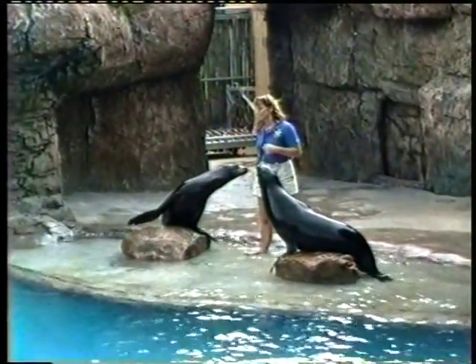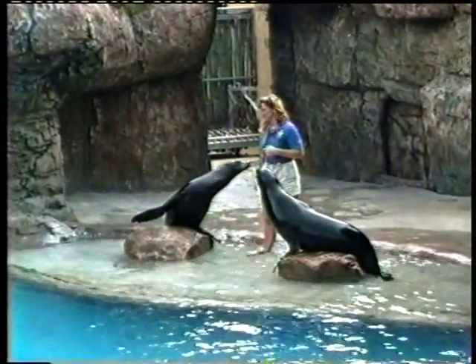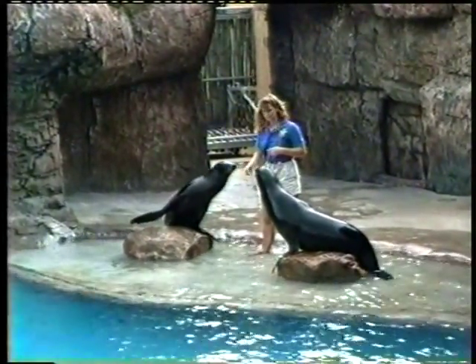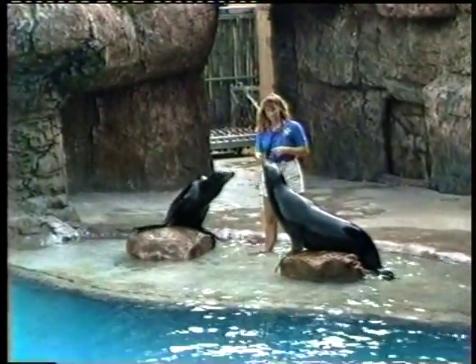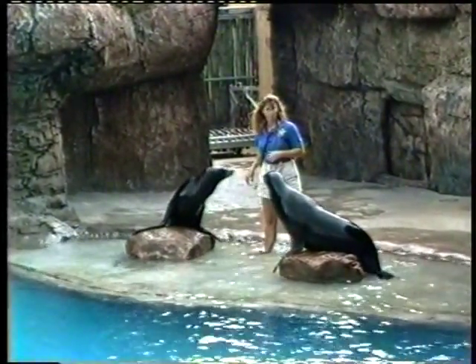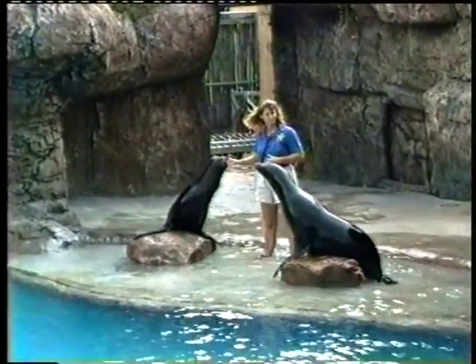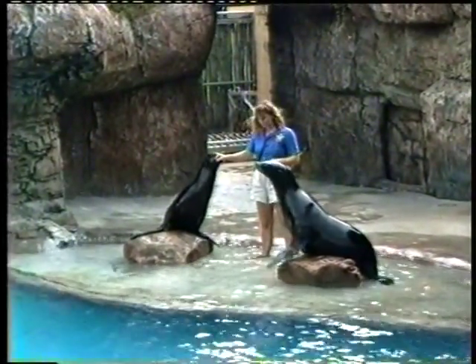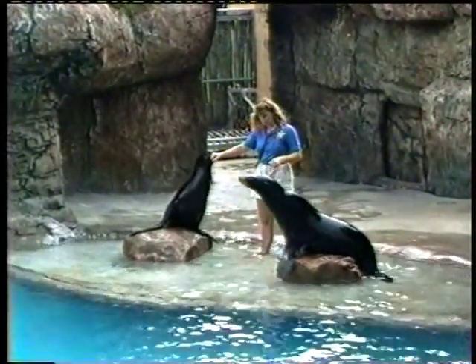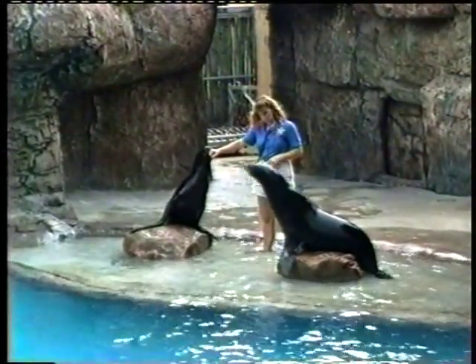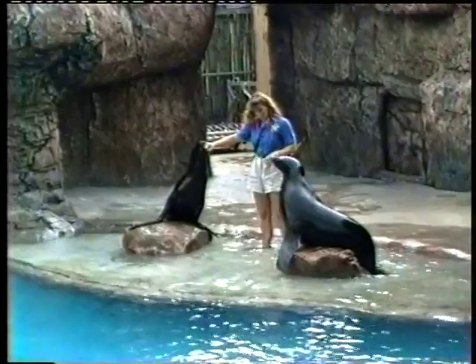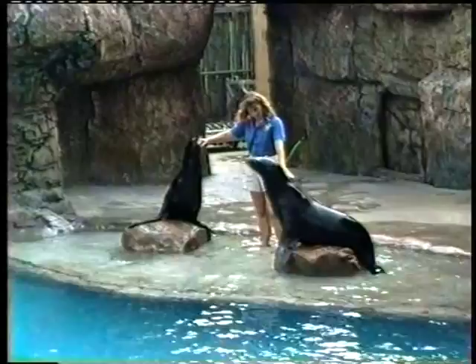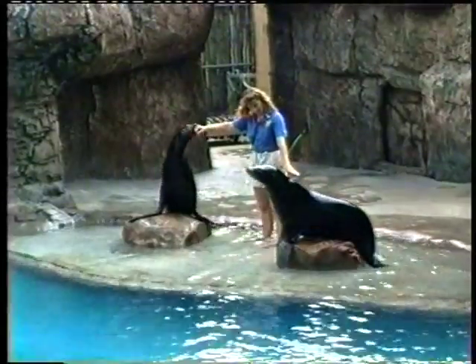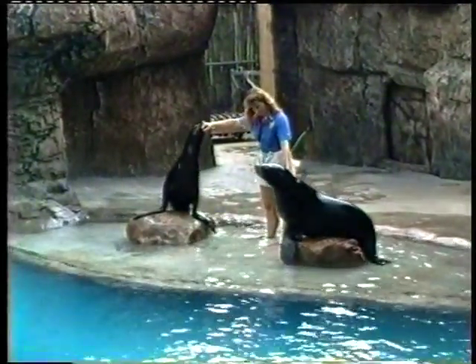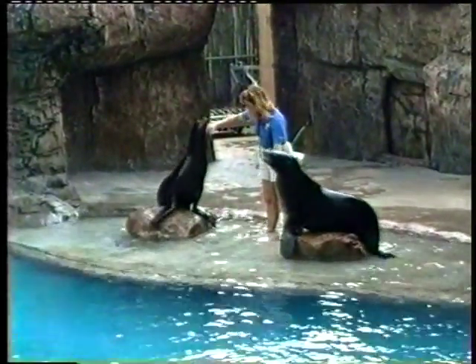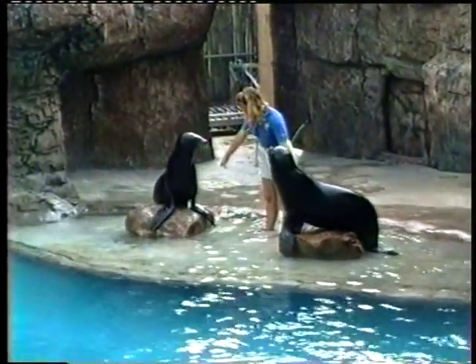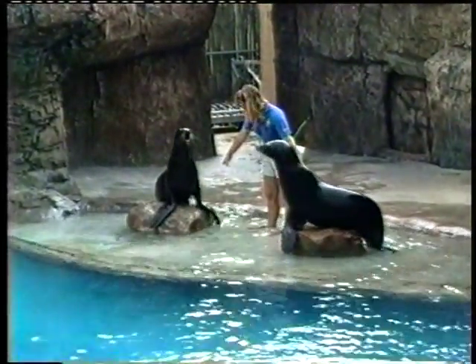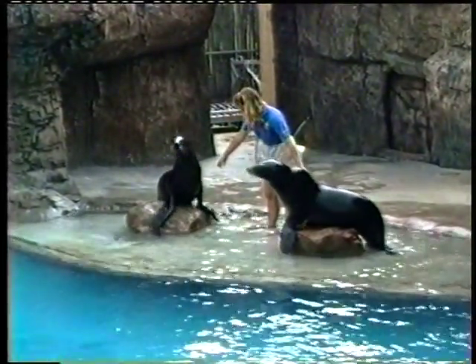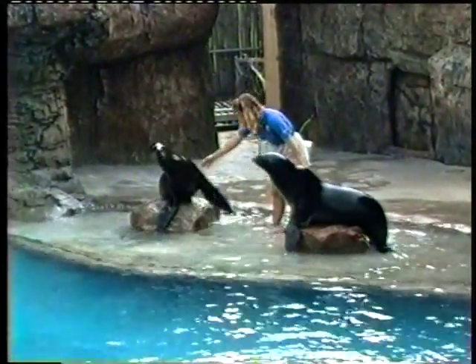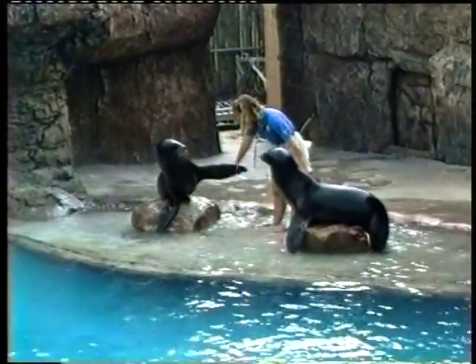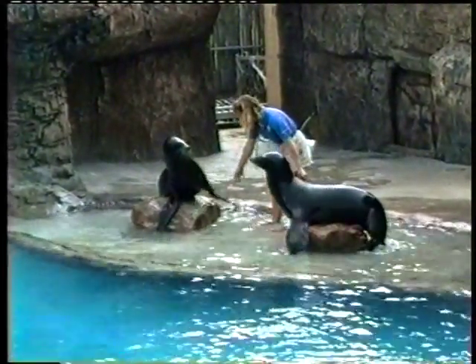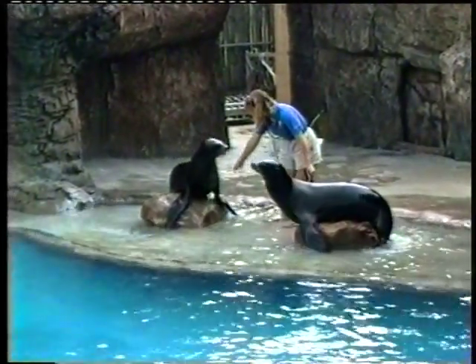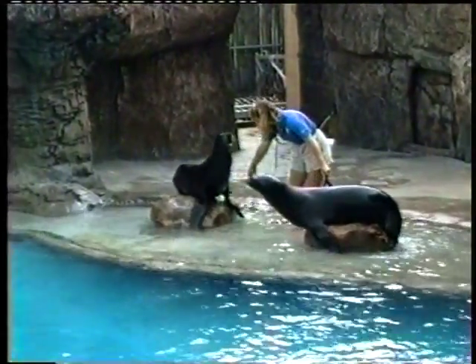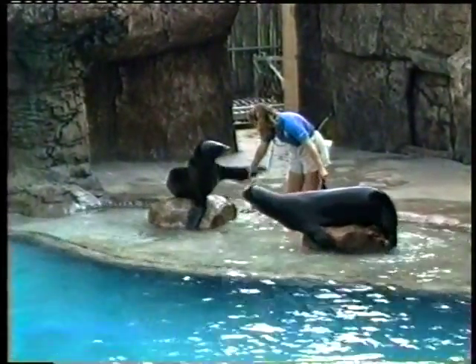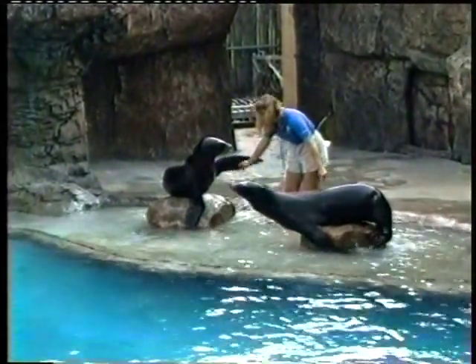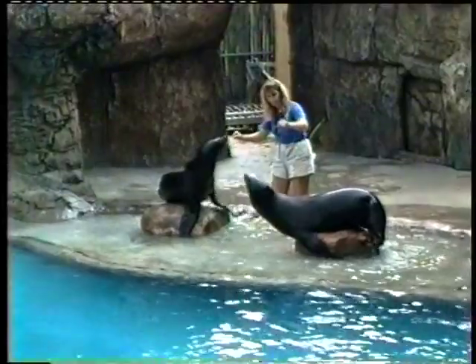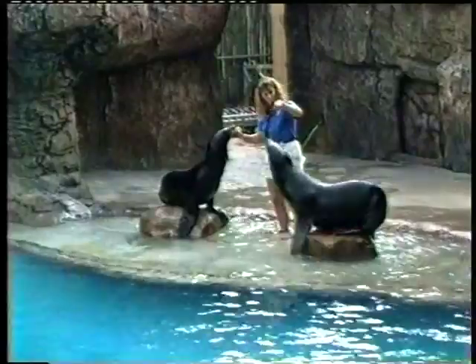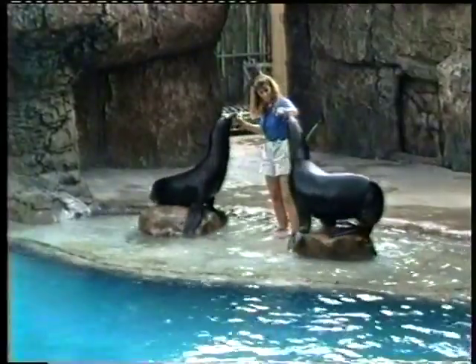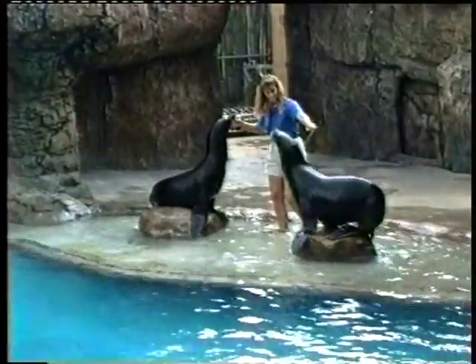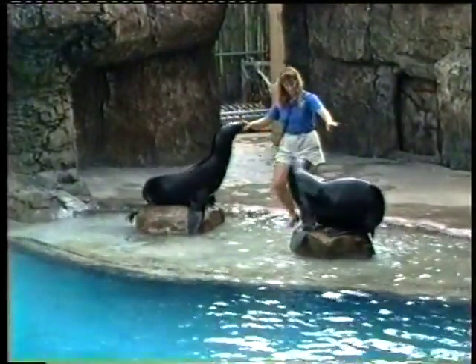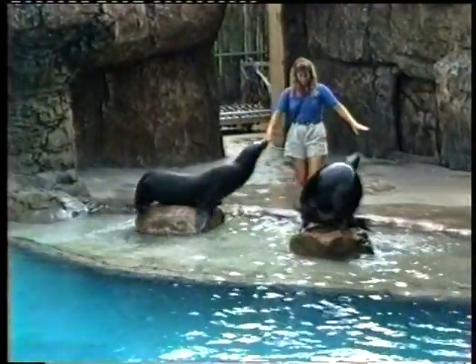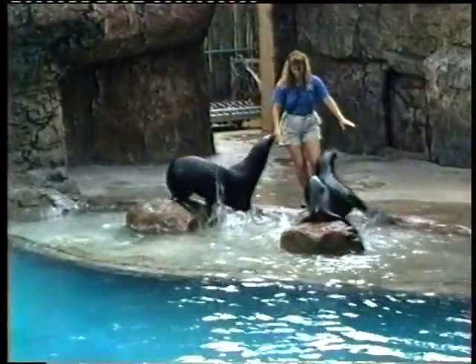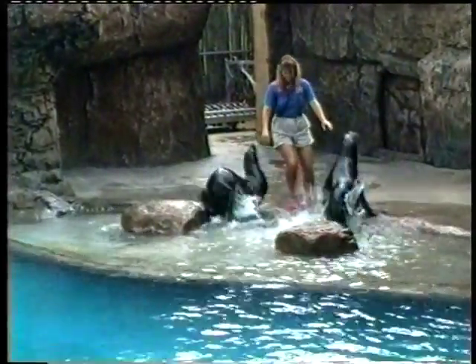And very special mammals, too. You see, sea lions can cruise on land and at sea. With those great big front flippers and rotatable hind flippers, well, they can walk or run with ease.